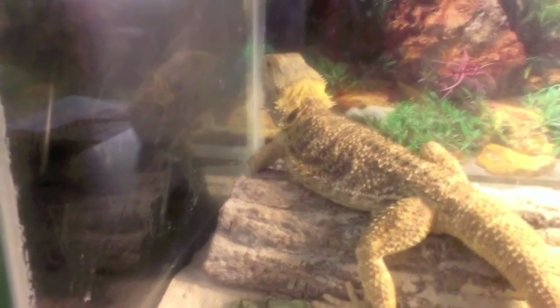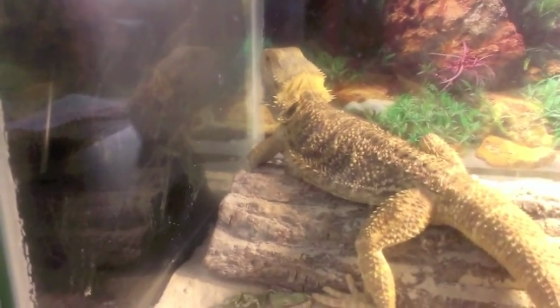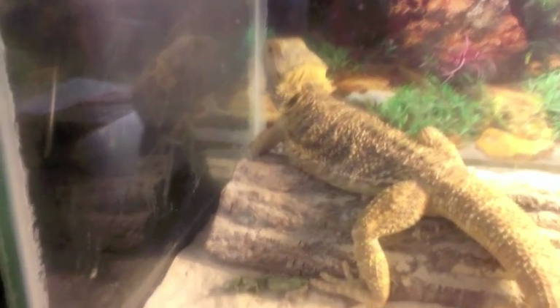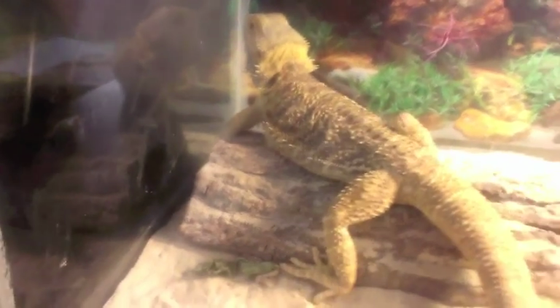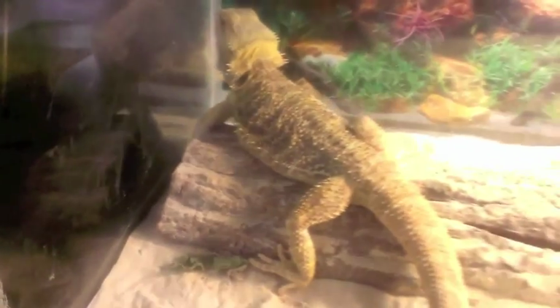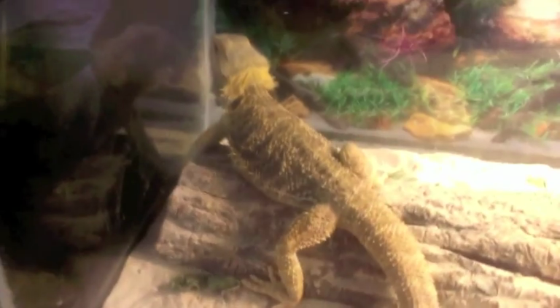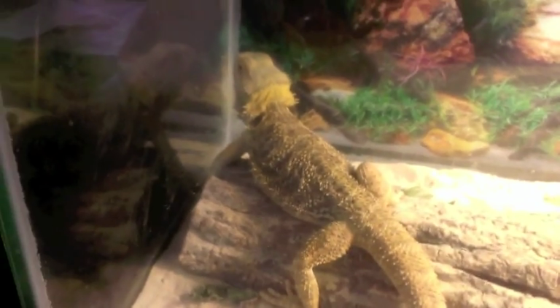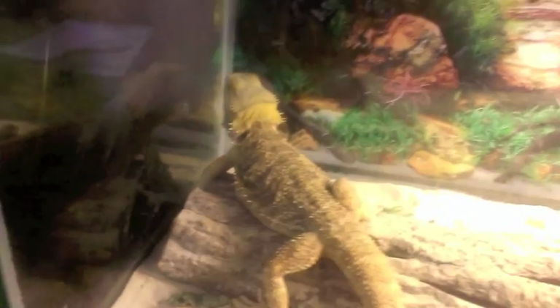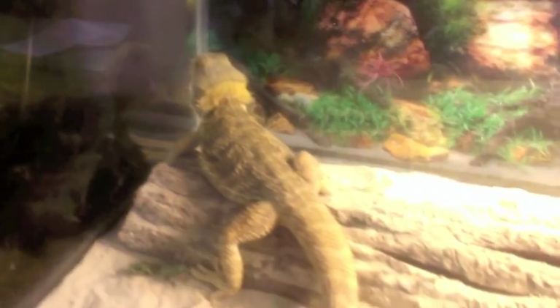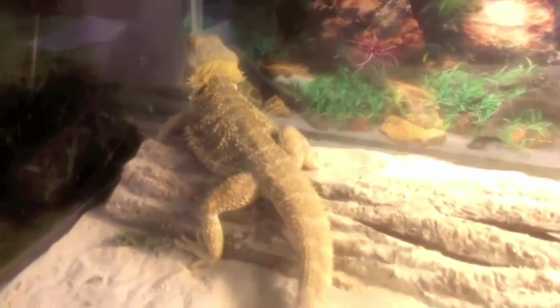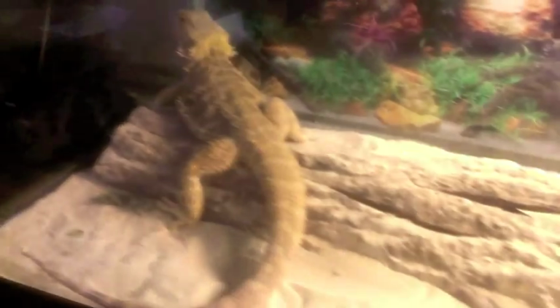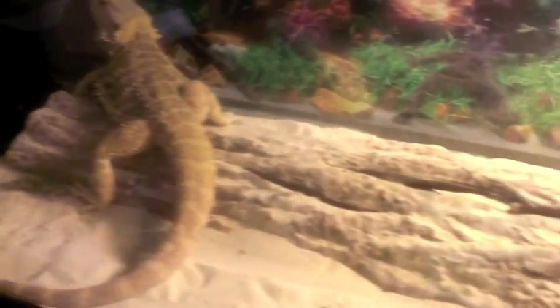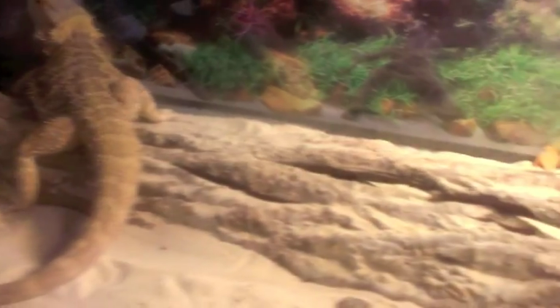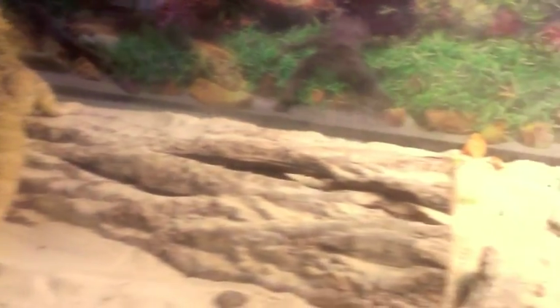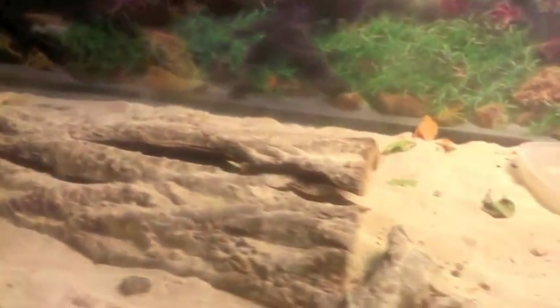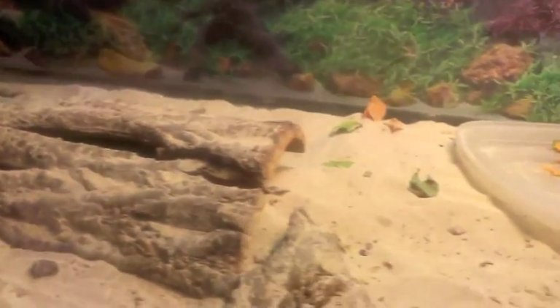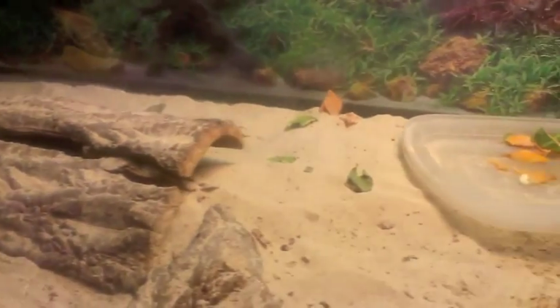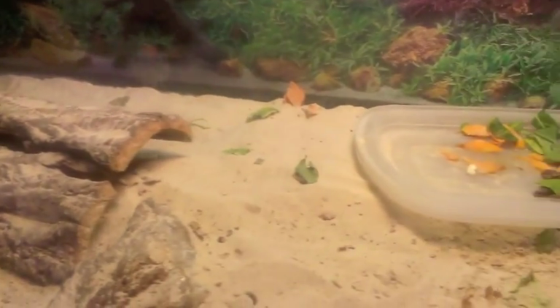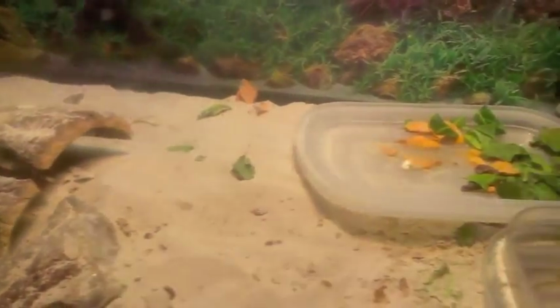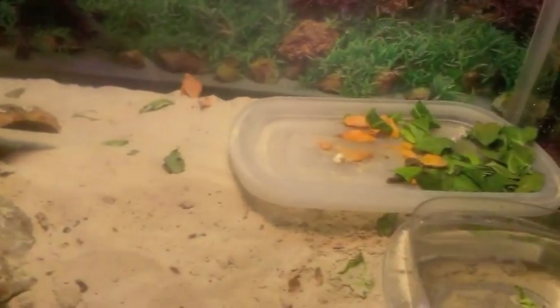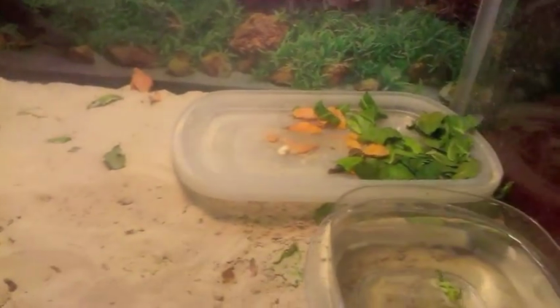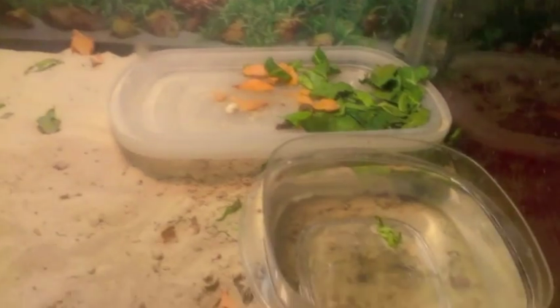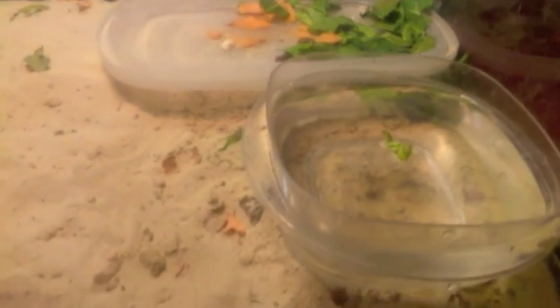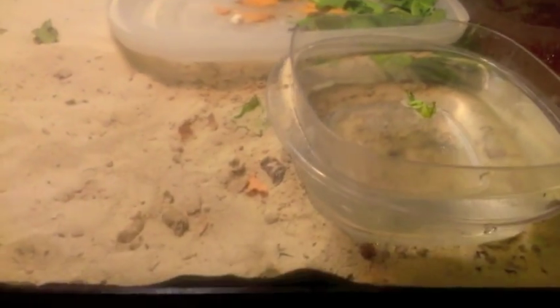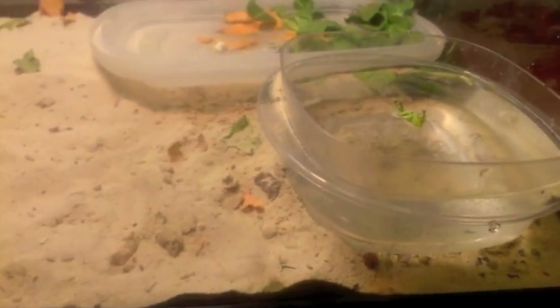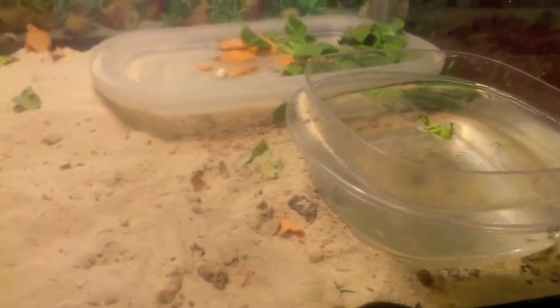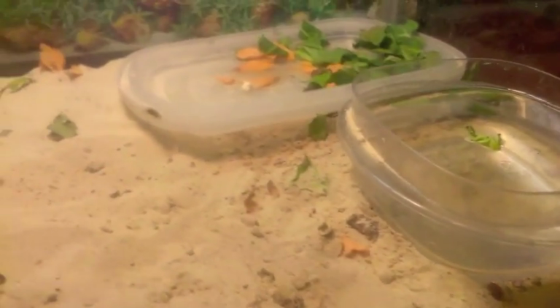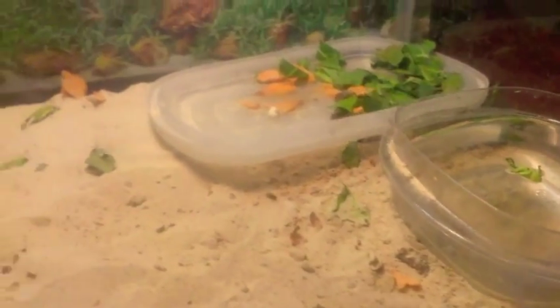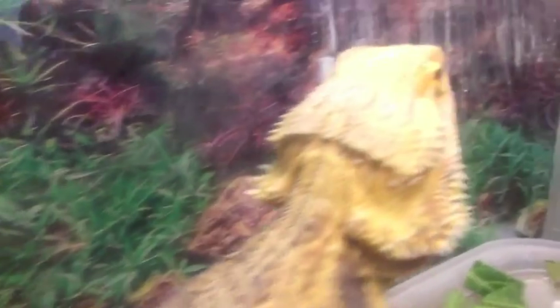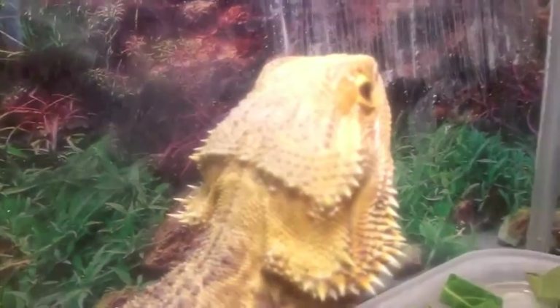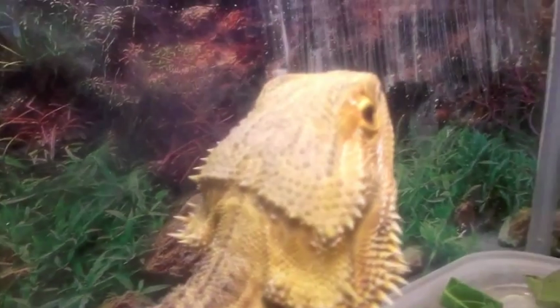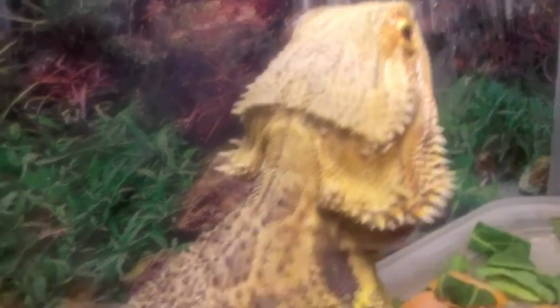Bearded dragons will only grow to the max size that their environment allows. This means if you put a young bearded dragon that's not finished growing in an enclosure that is too small, they will not be able to grow to their full size. Too bad for you, little guy.